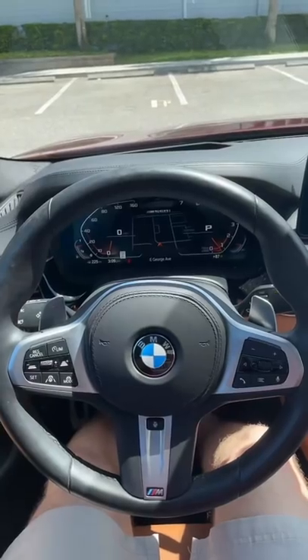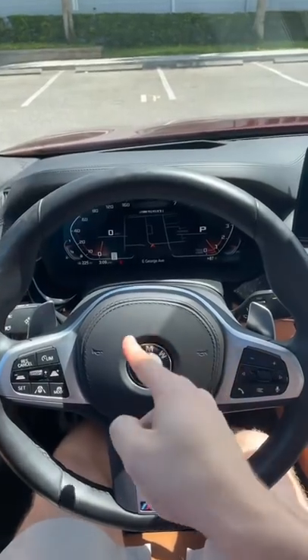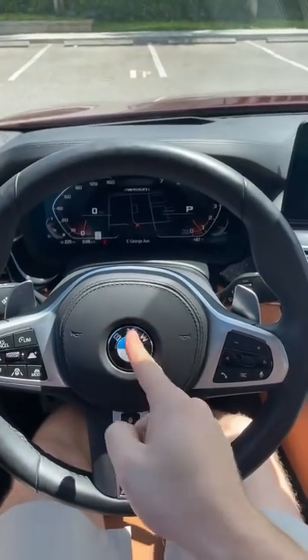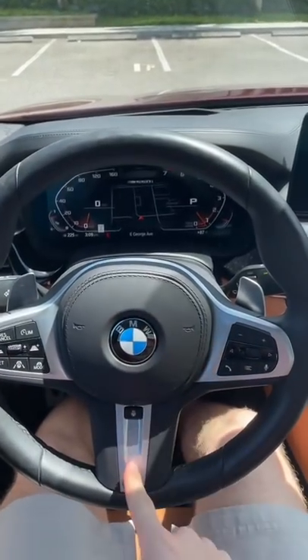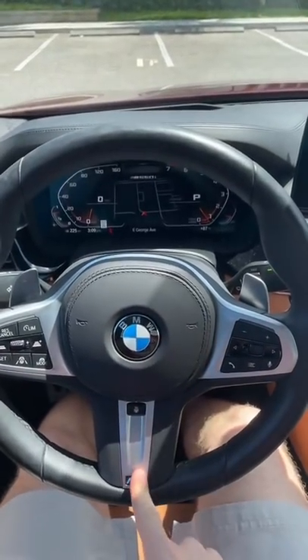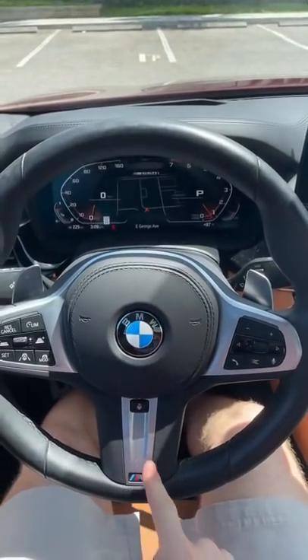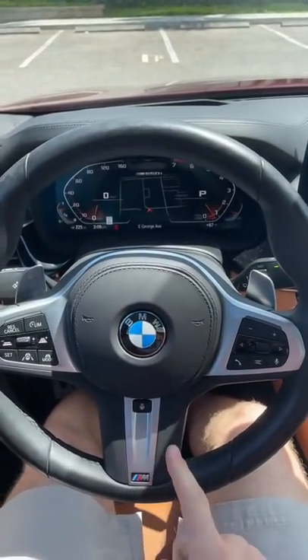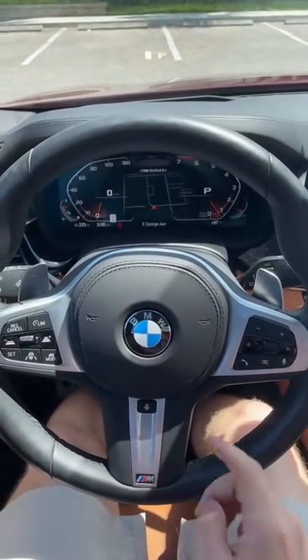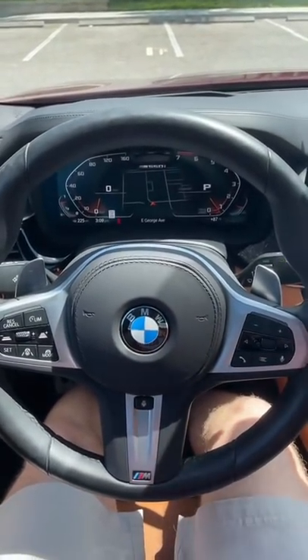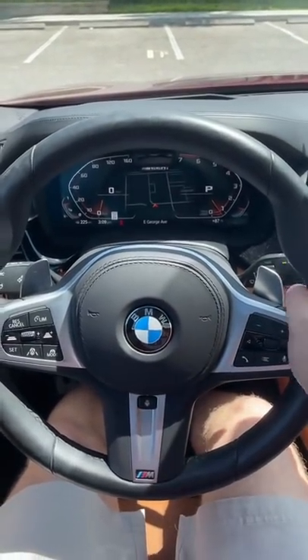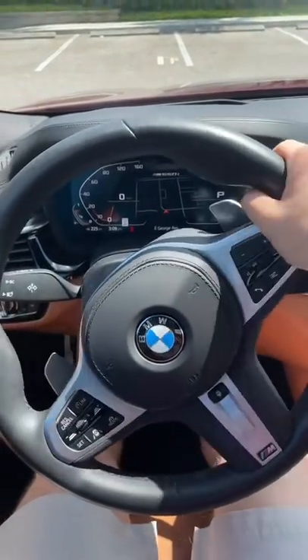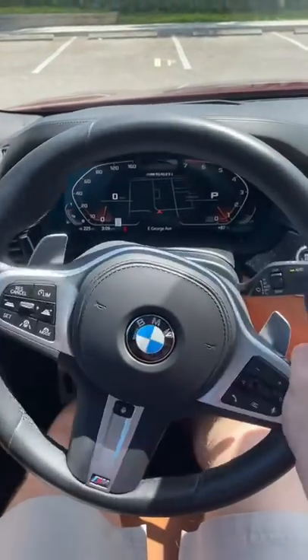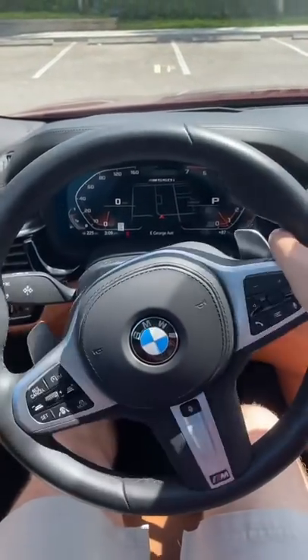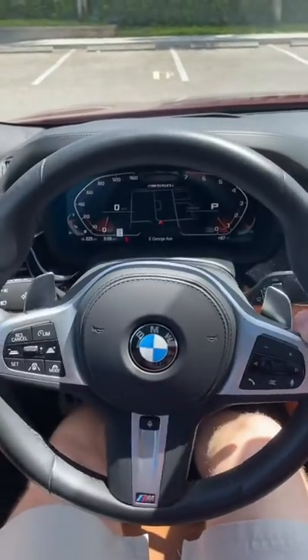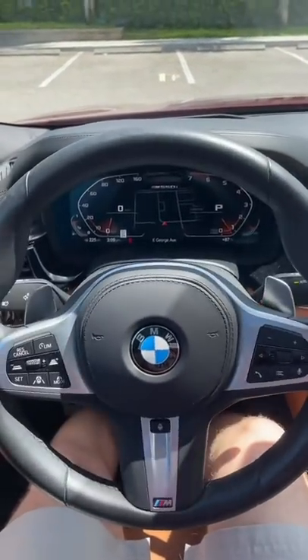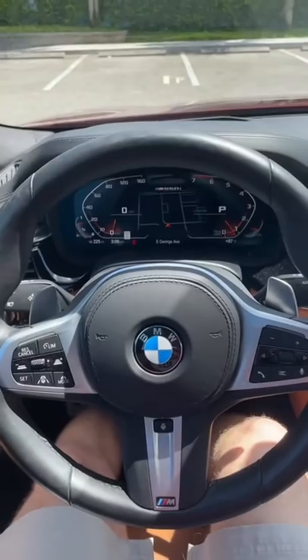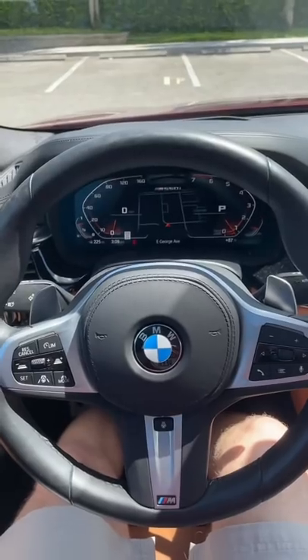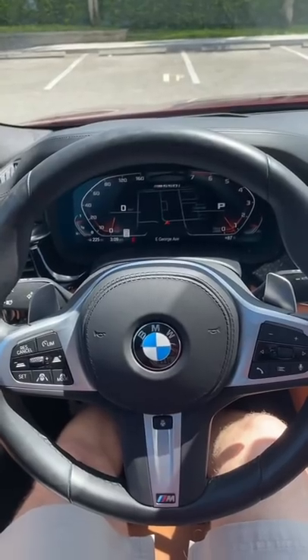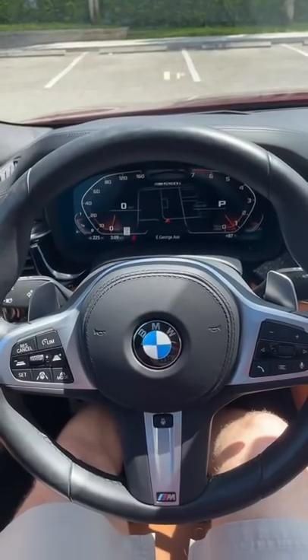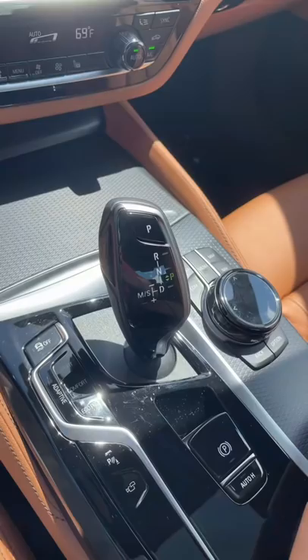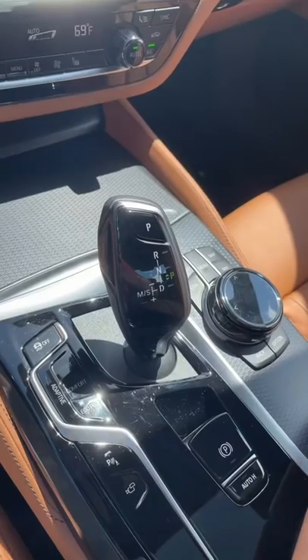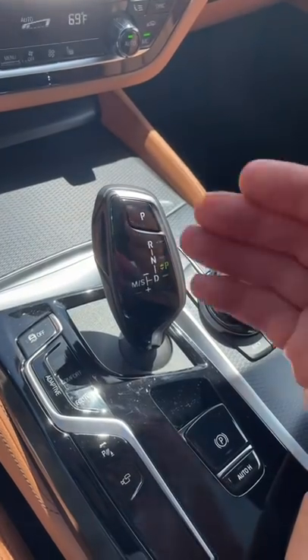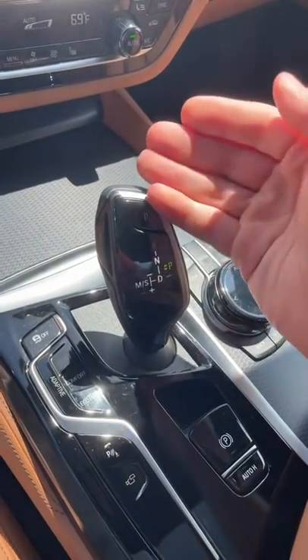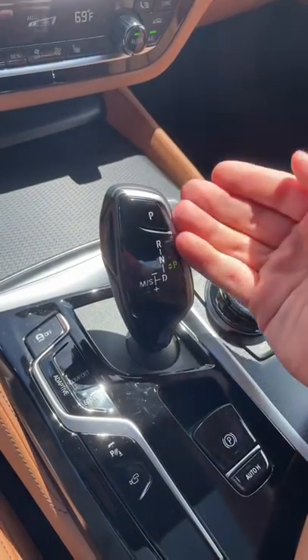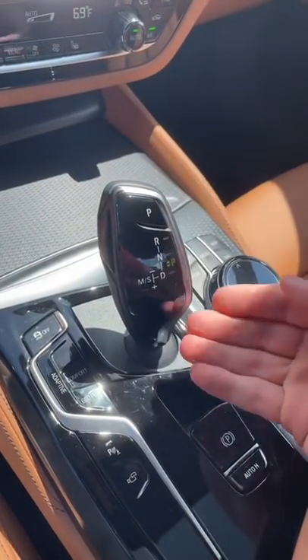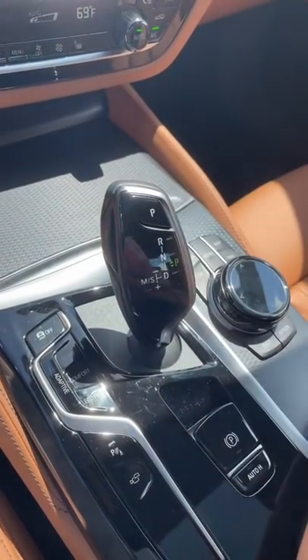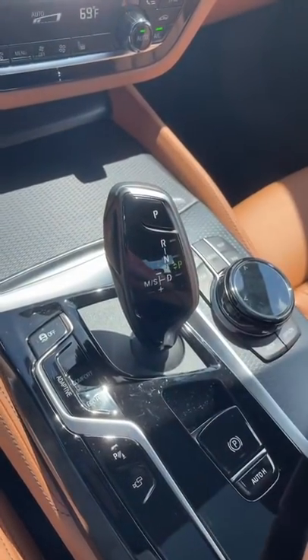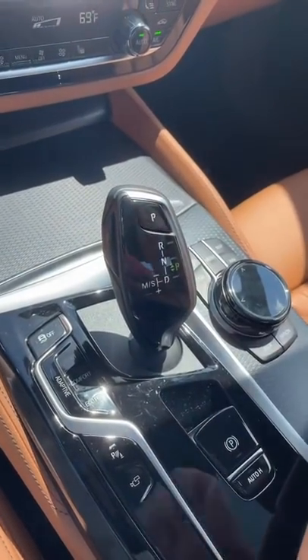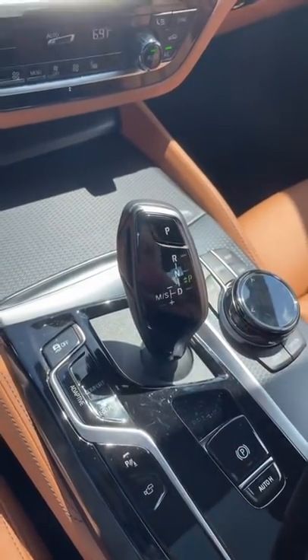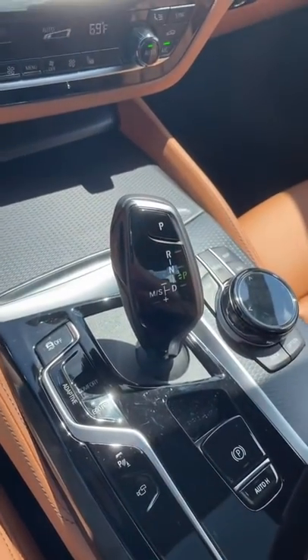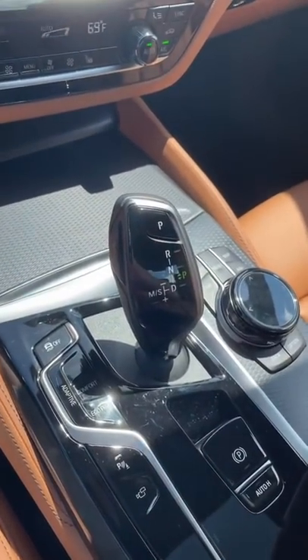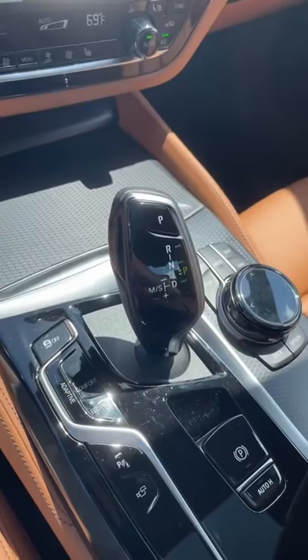This M550i version is extremely fast, but I wish the steering gave me a little bit more feedback. BMW's beautiful crystal shifter is not available on this model.